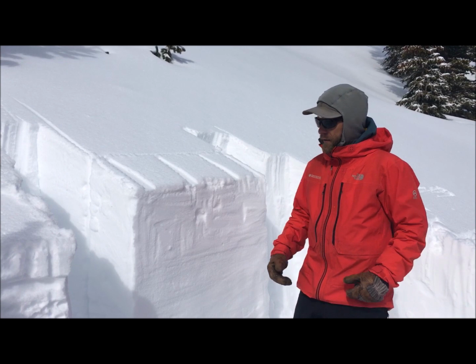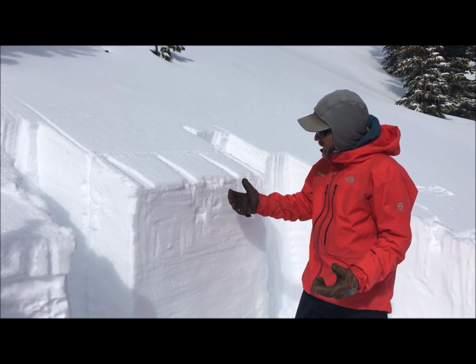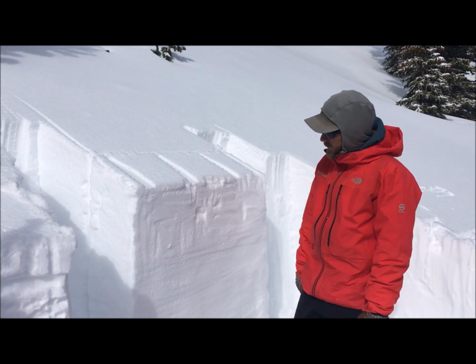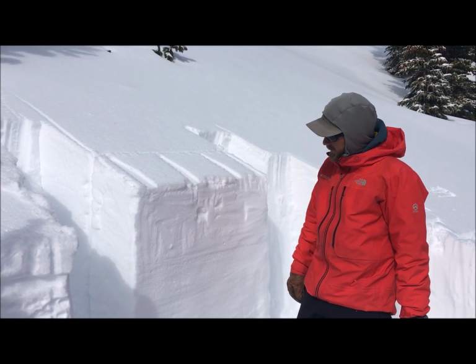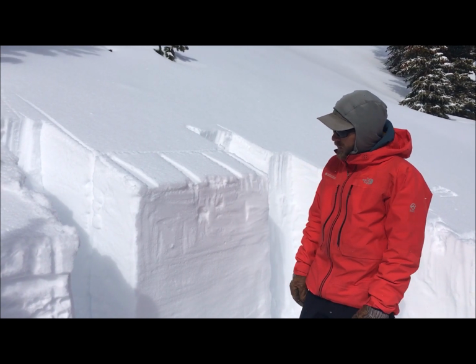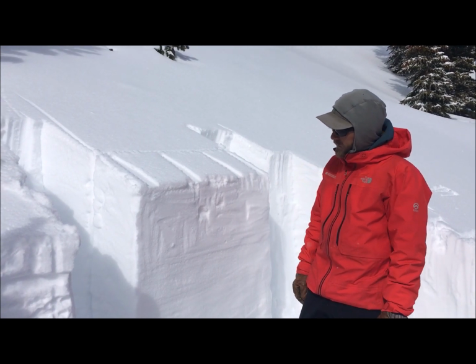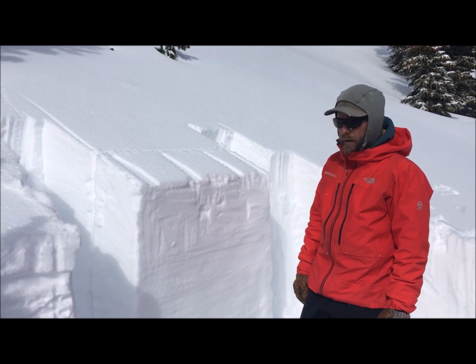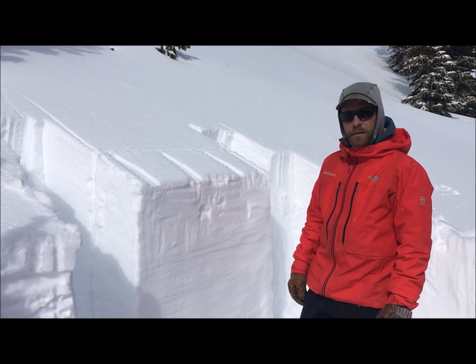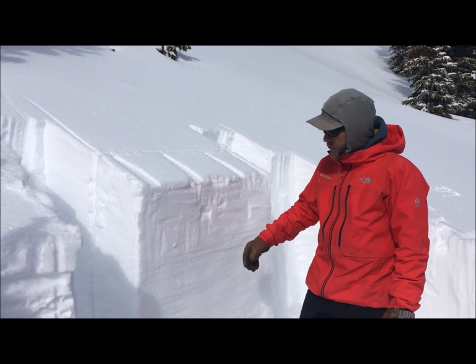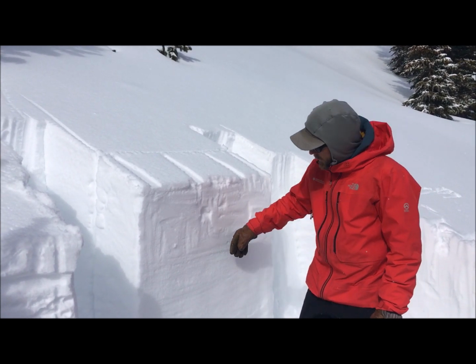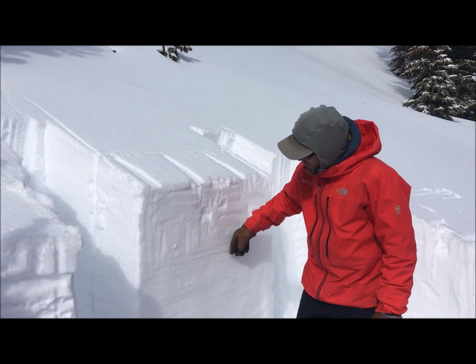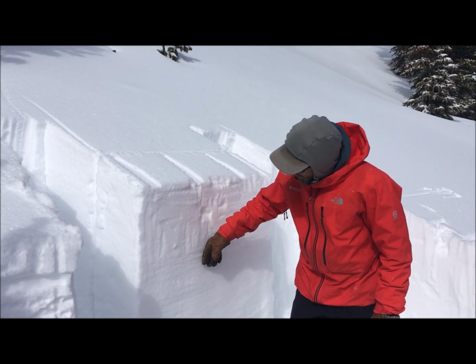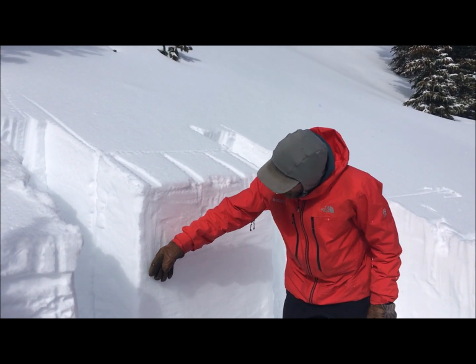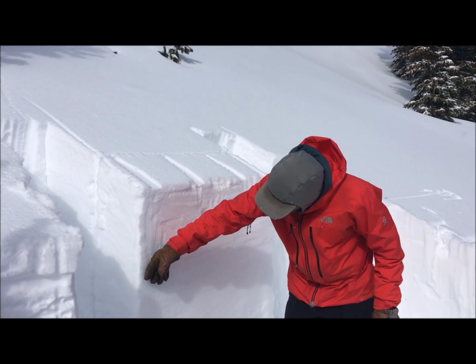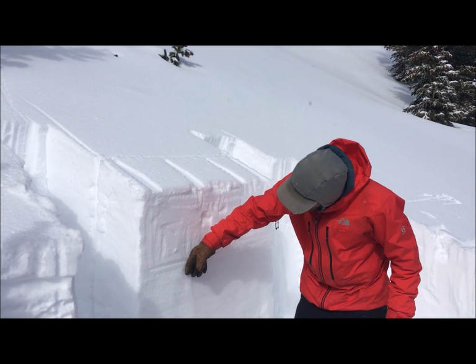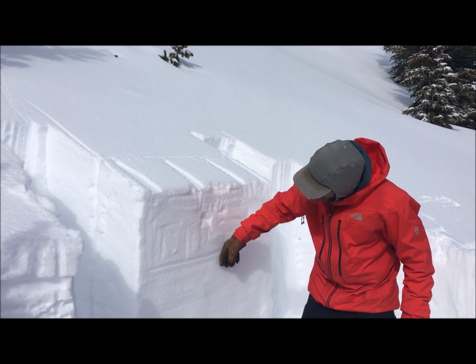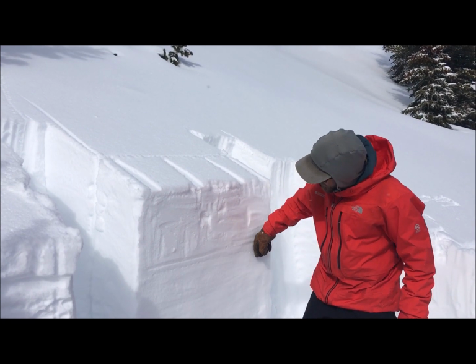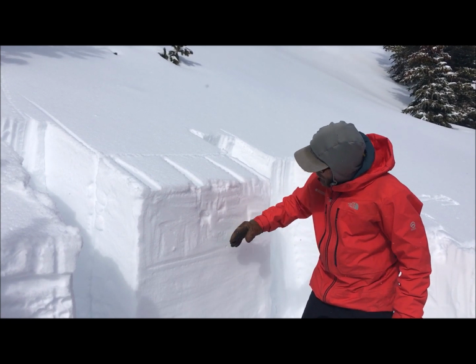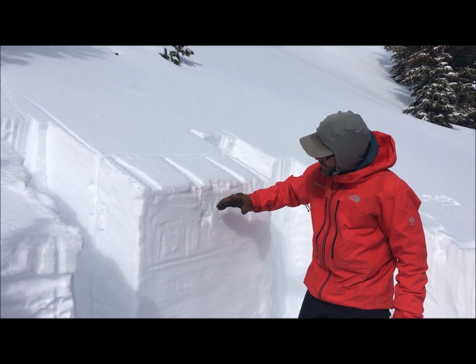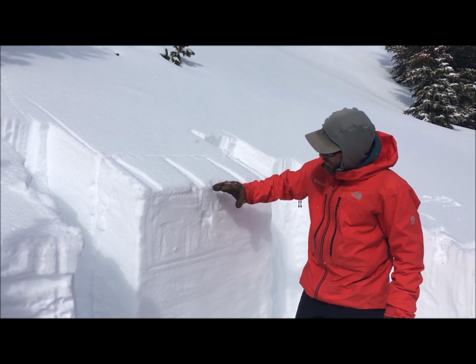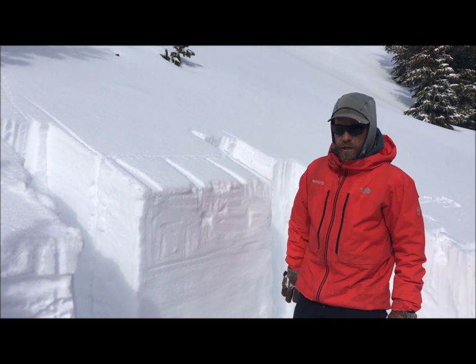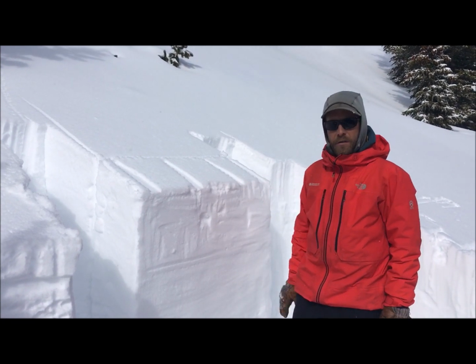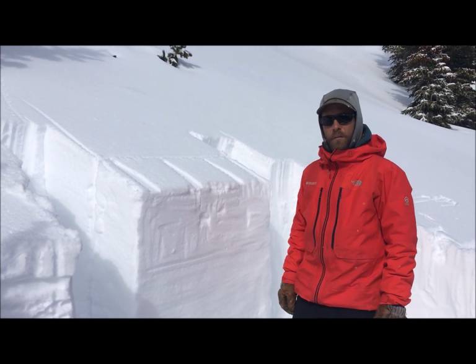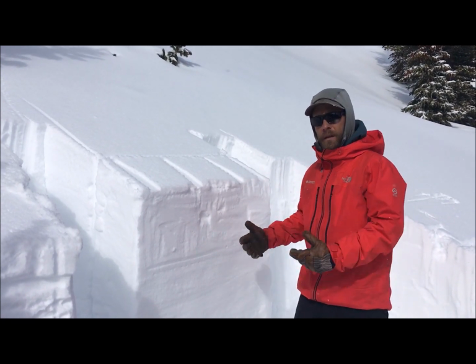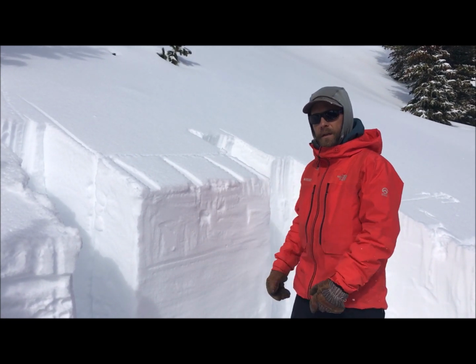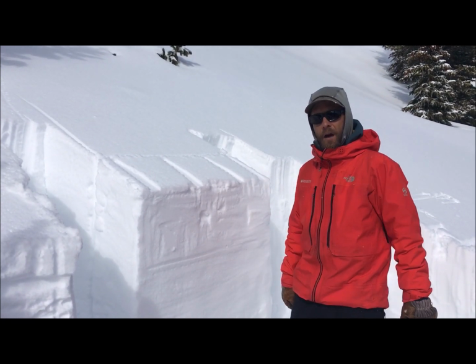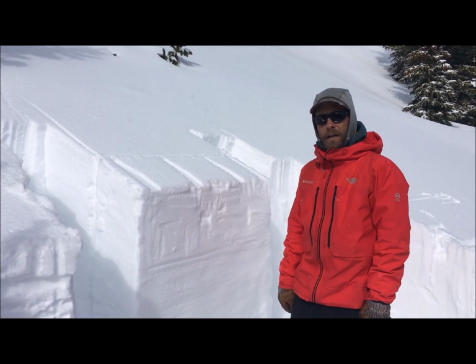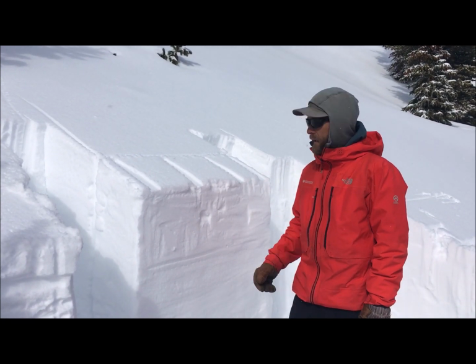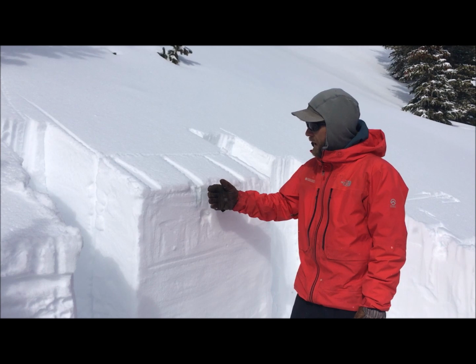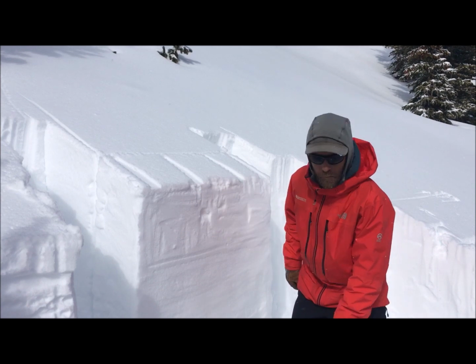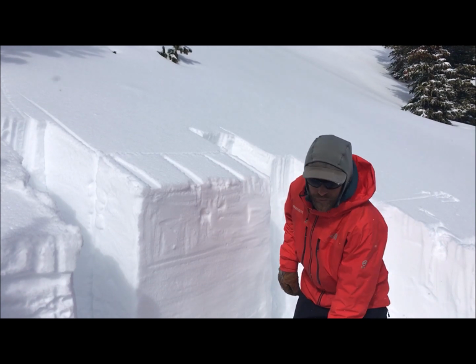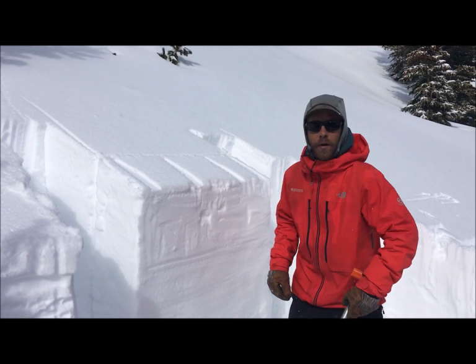We're going to do an extended column test here to evaluate a buried layer of near surface facets below our January storm and see how reactive it is after our most recent load.